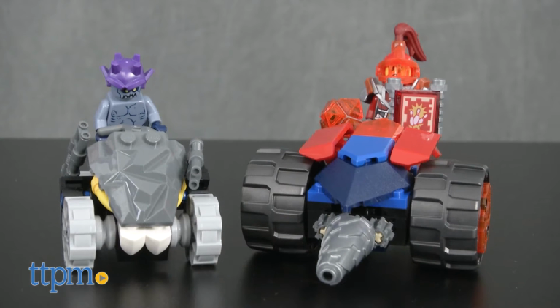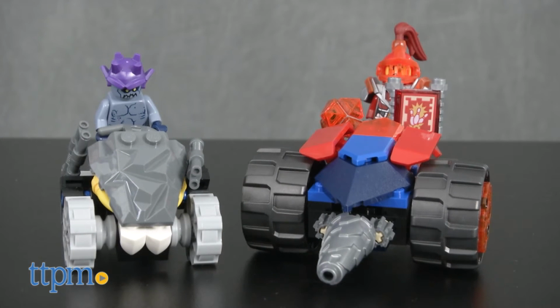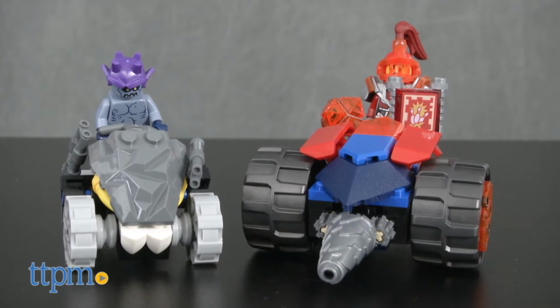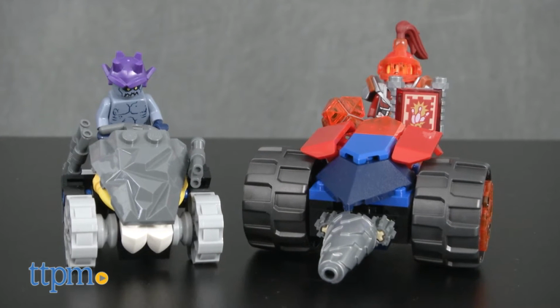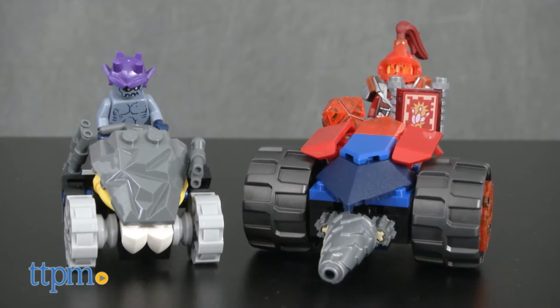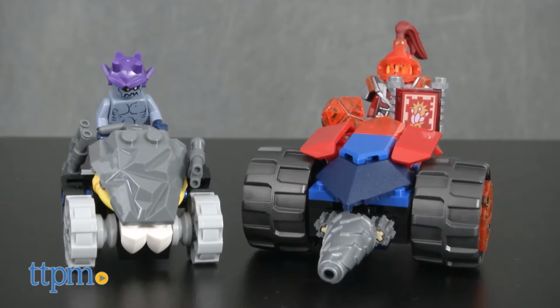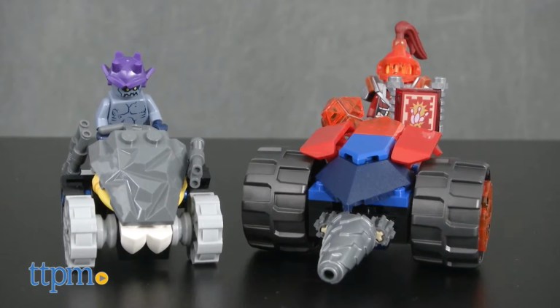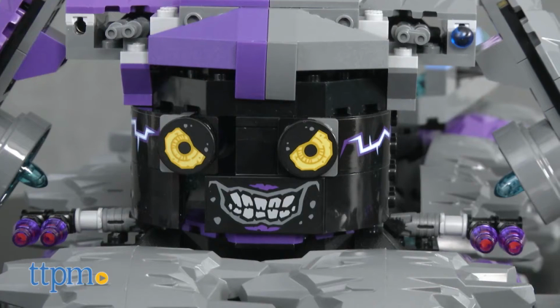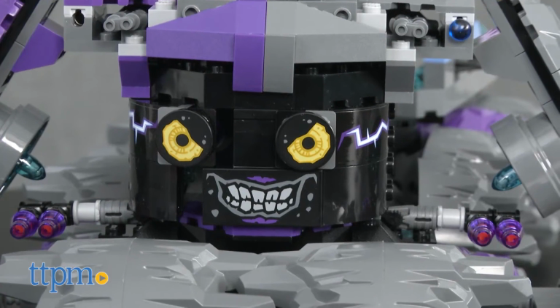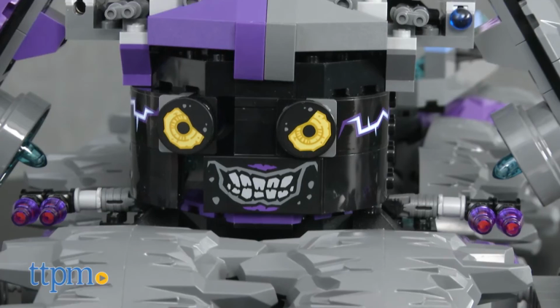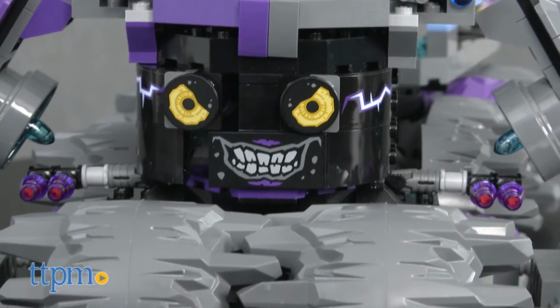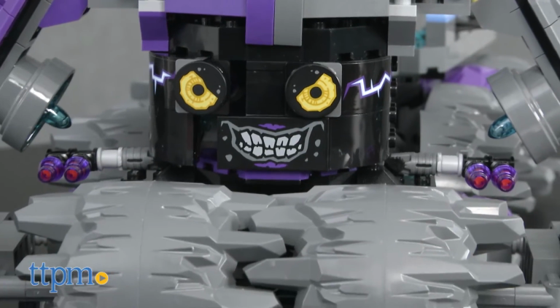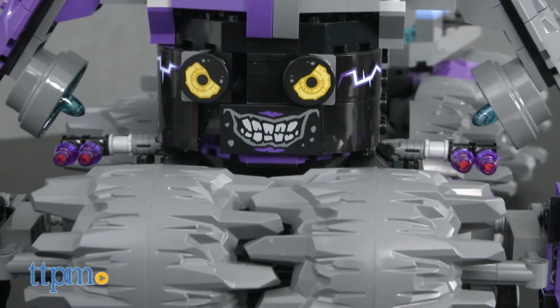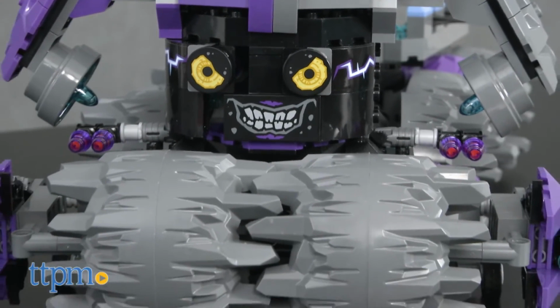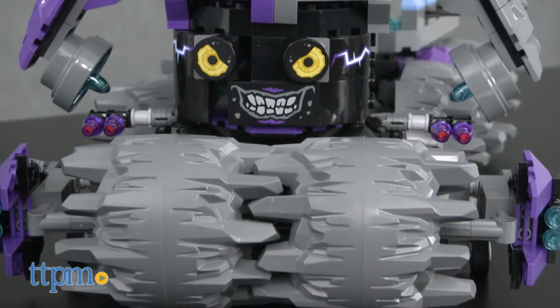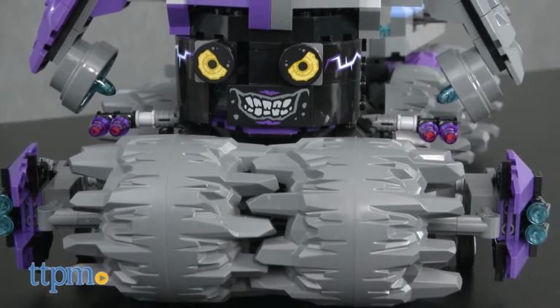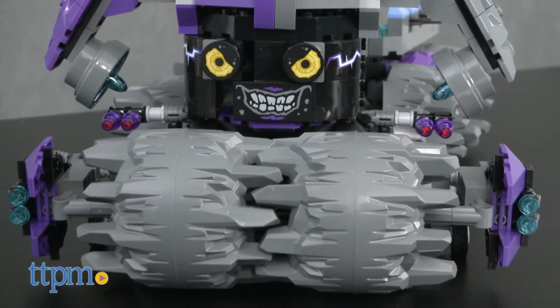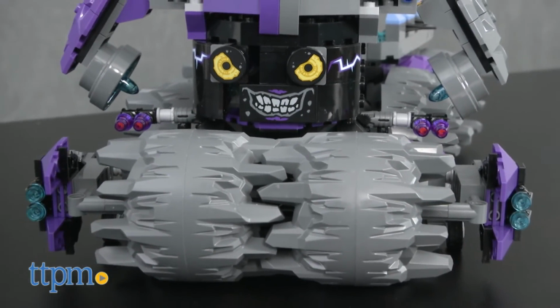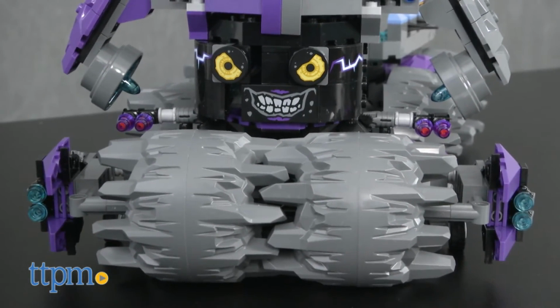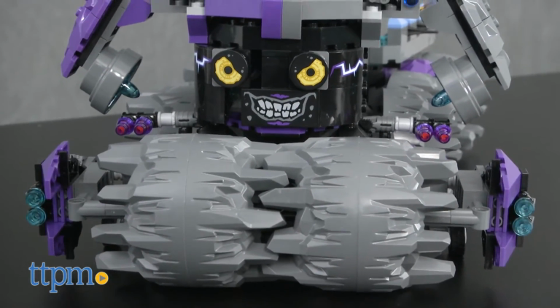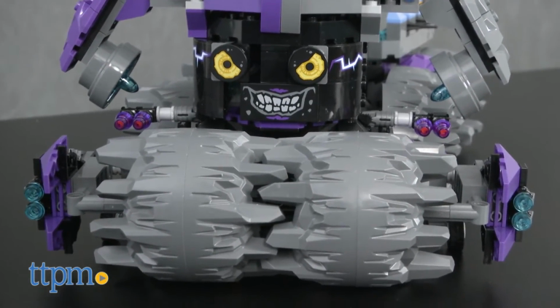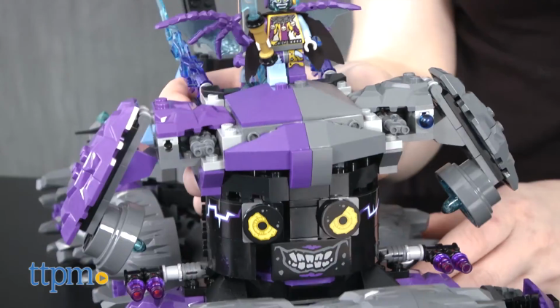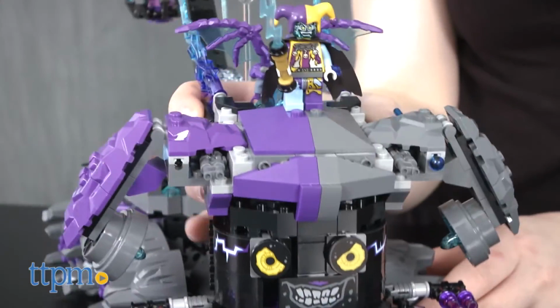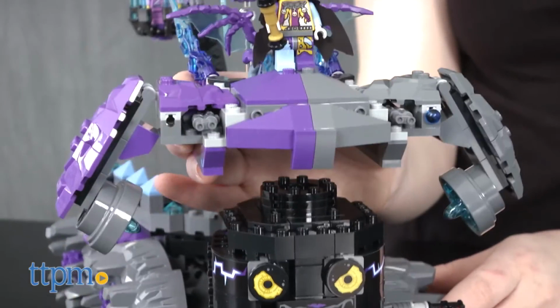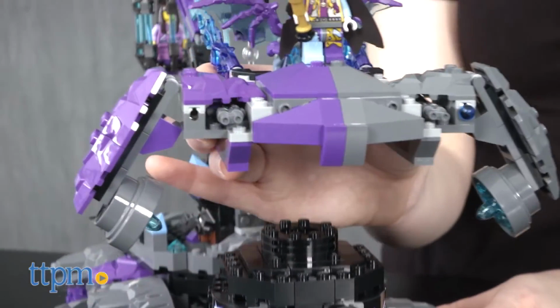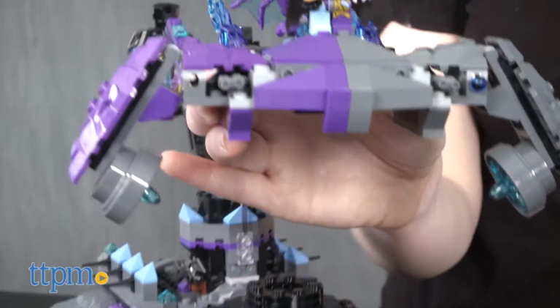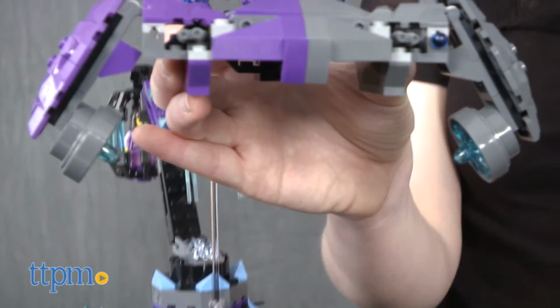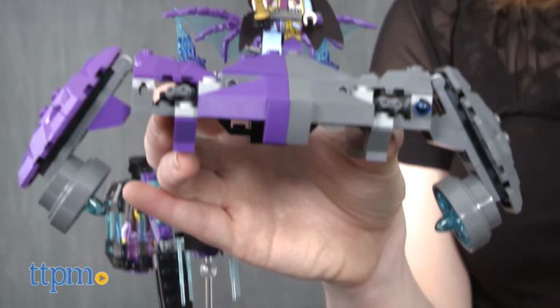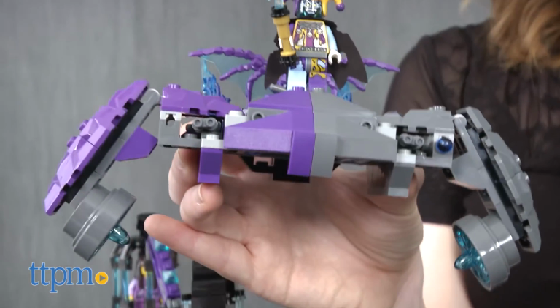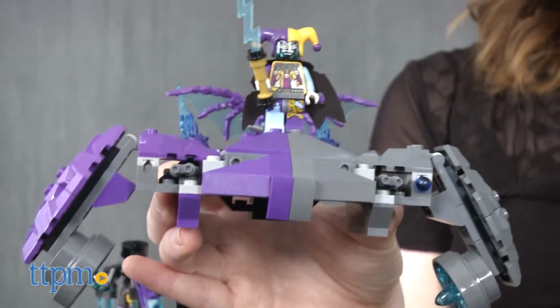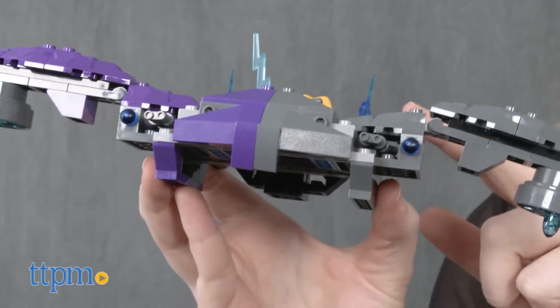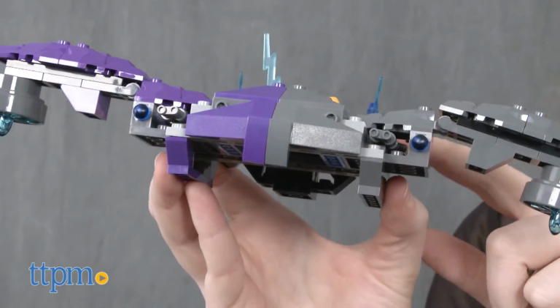Once together, the headquarters features a giant head with lots of hidden surprises, and a detachable Jestro's cape mini flyer with a cockpit and two flick missiles.